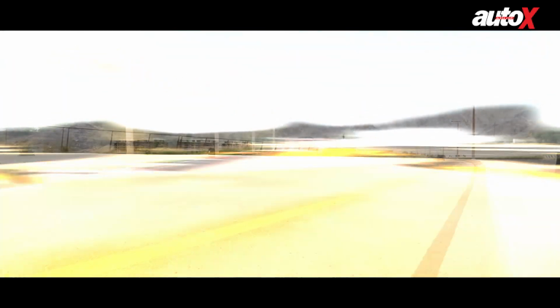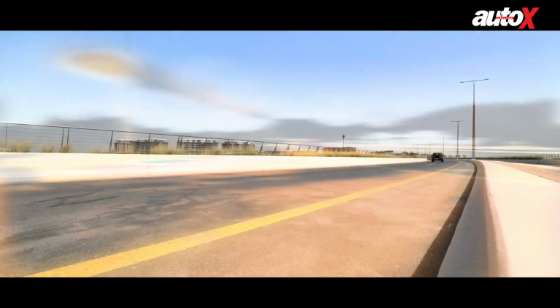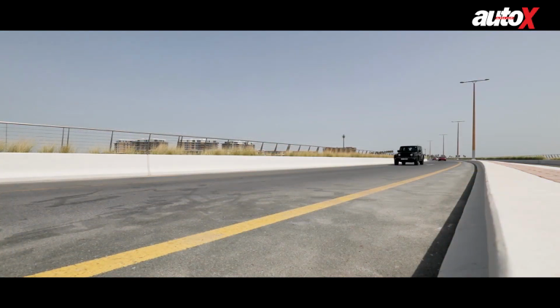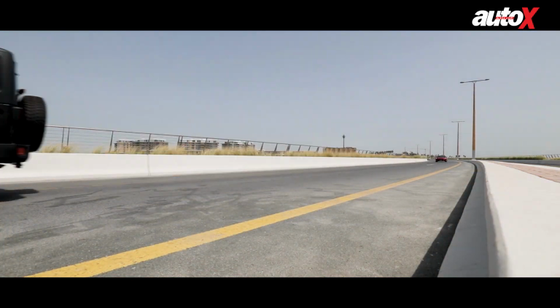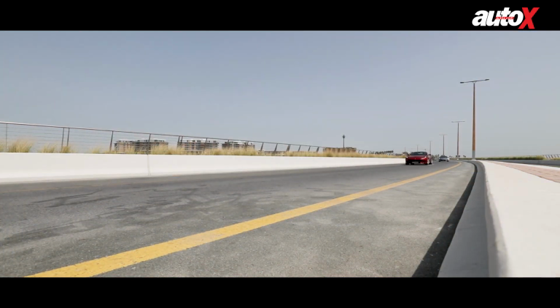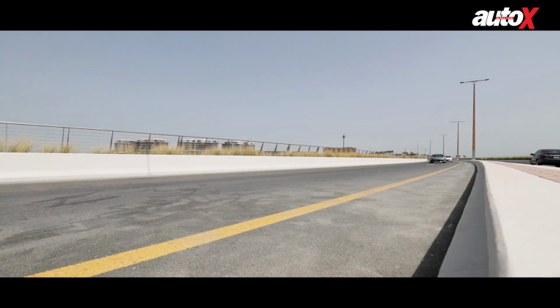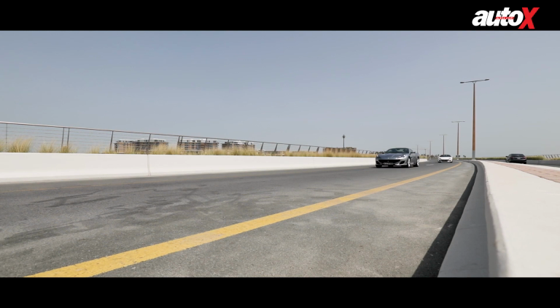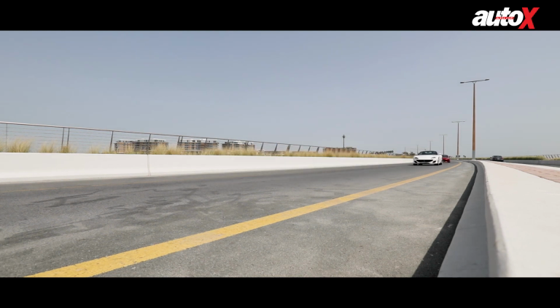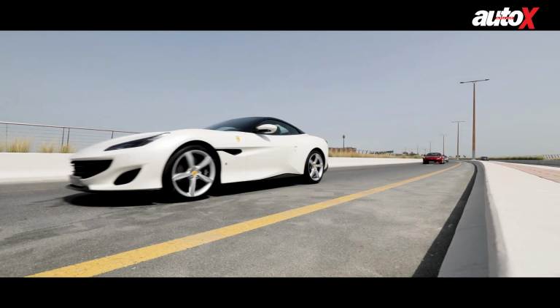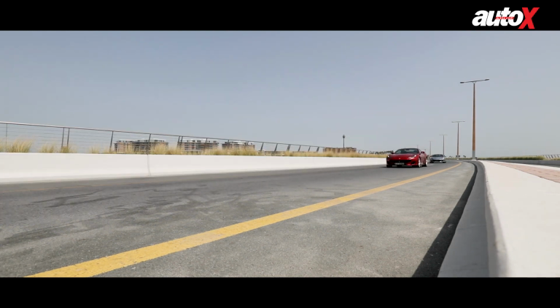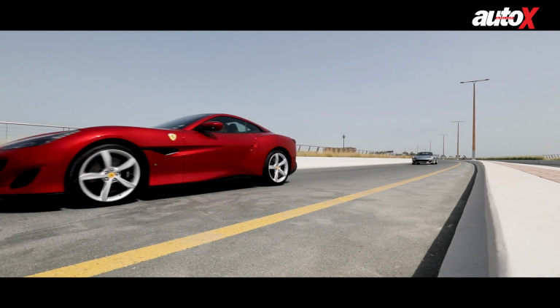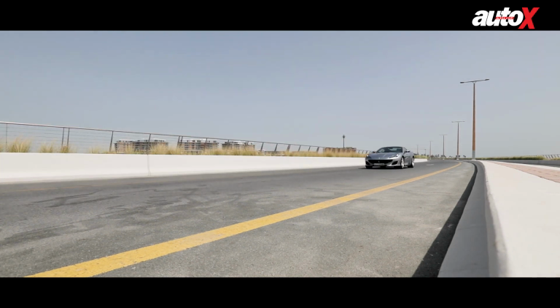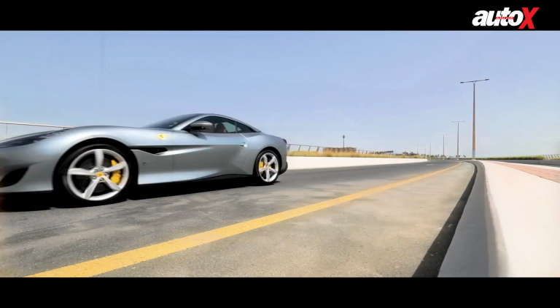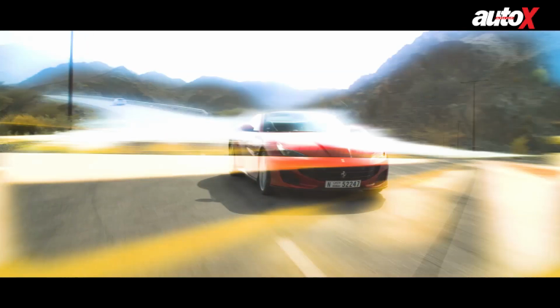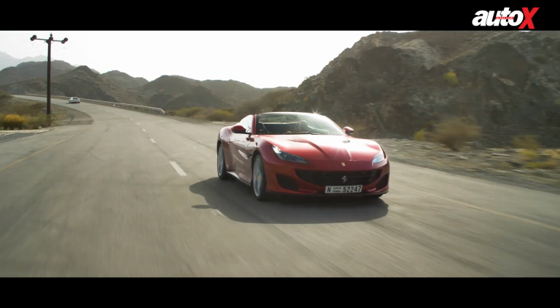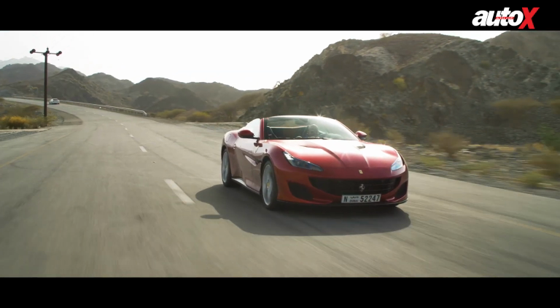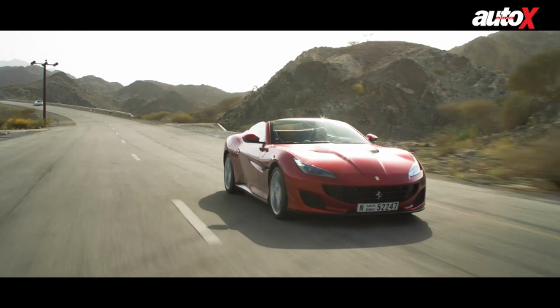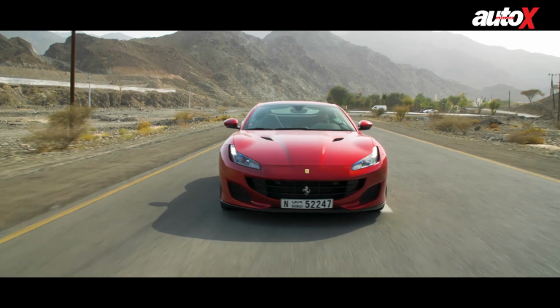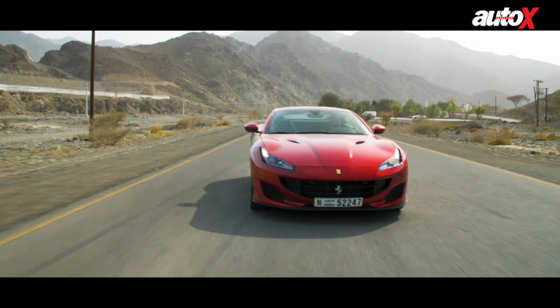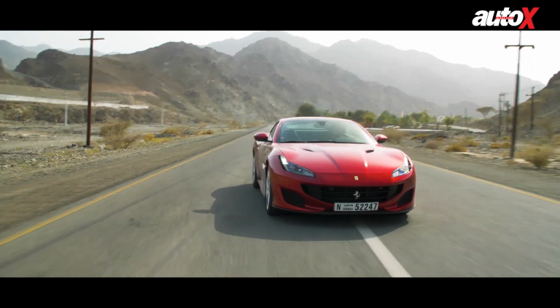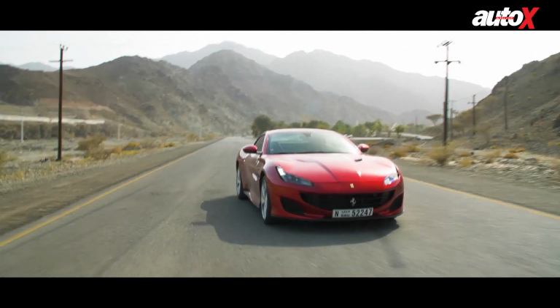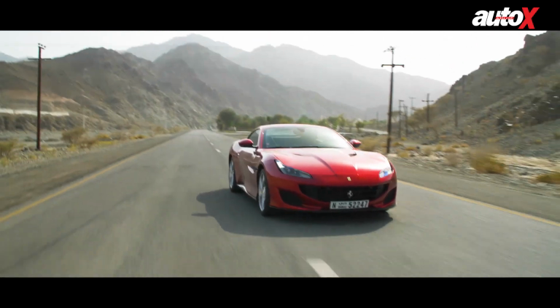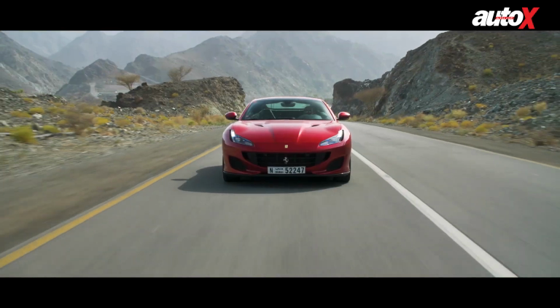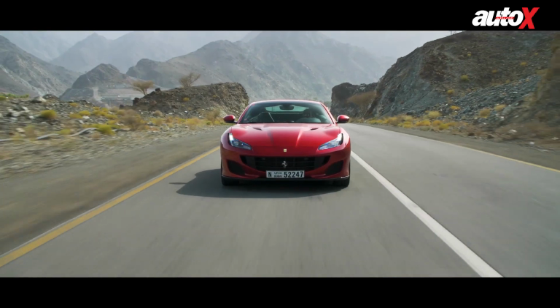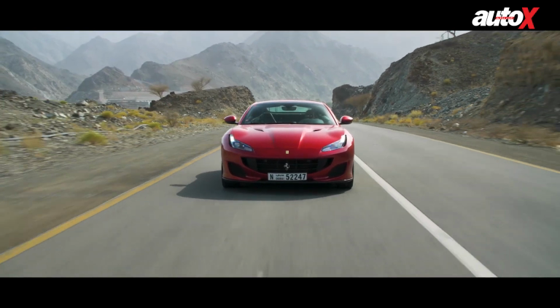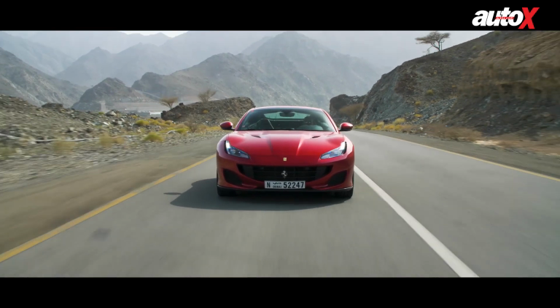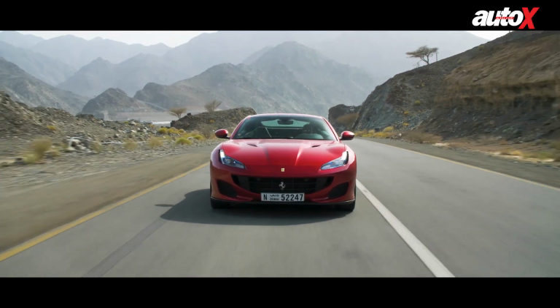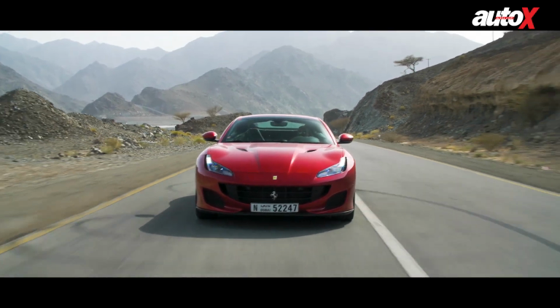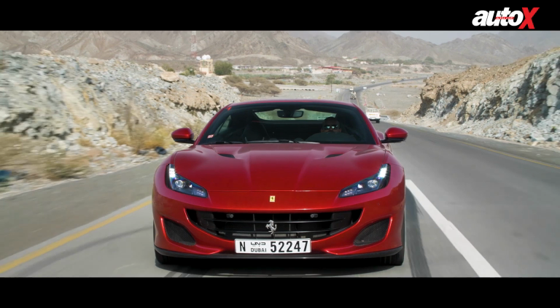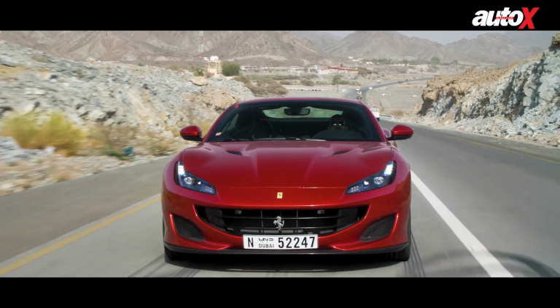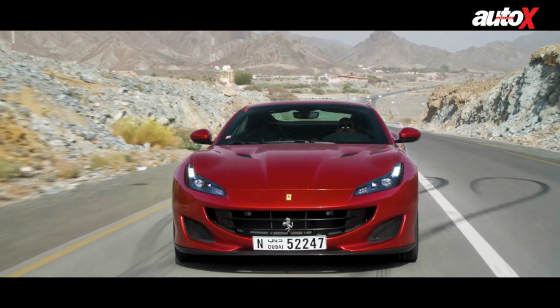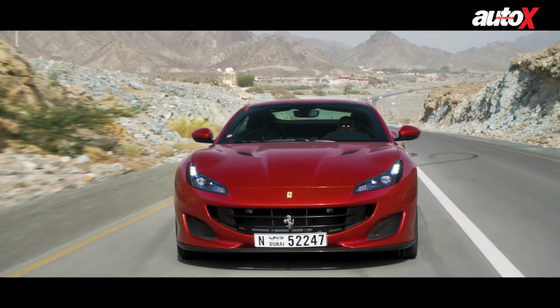It might be the entry level Ferrari to replace the California, but the Portofino is no slow coach, offering 600 bhp and 760 Nm from its 3.8 litre V8. Let's find out how those Italian horses perform on the wide flowing roads of Dubai.